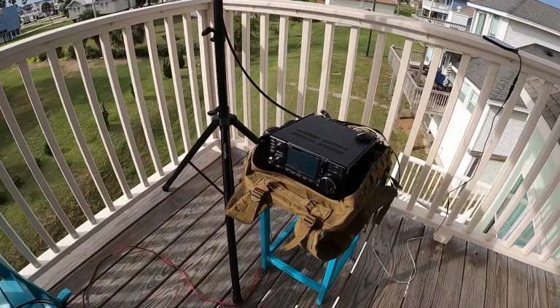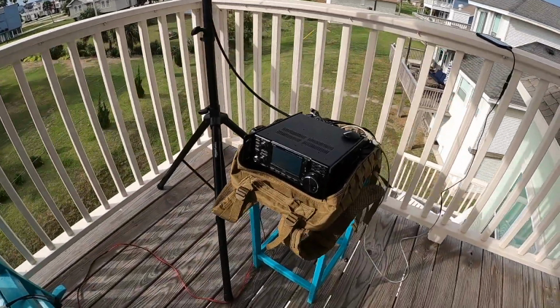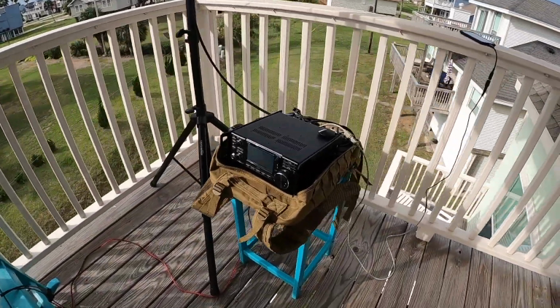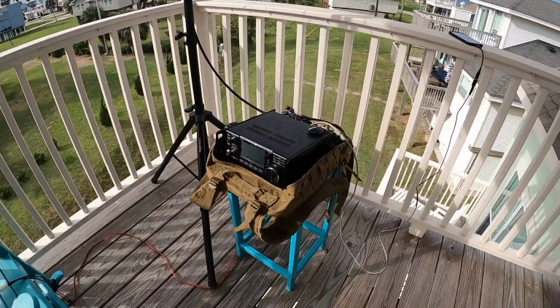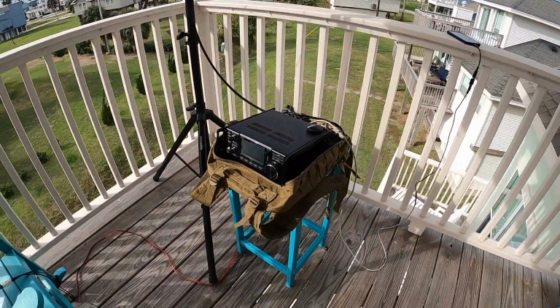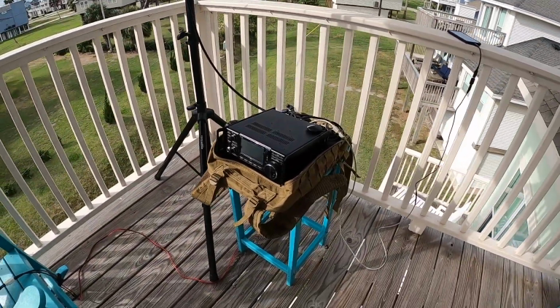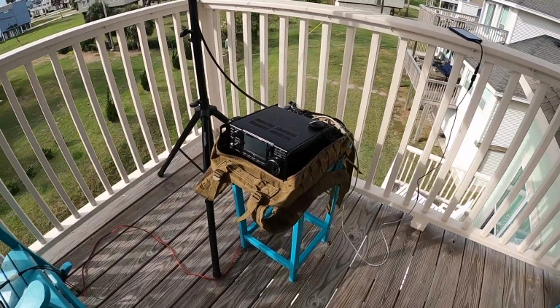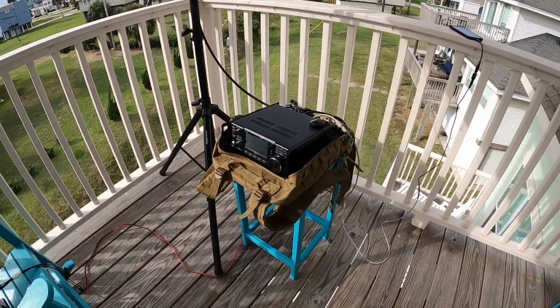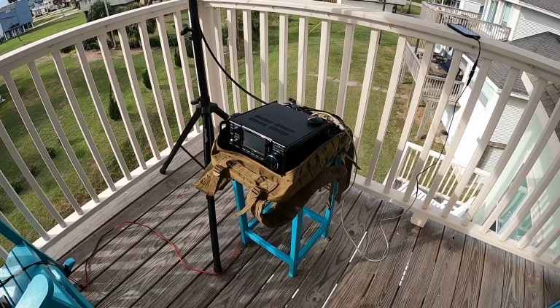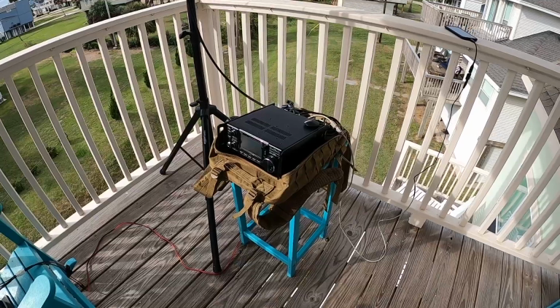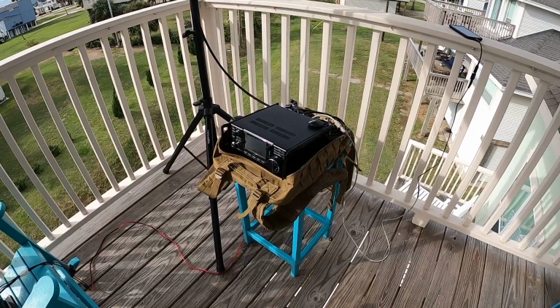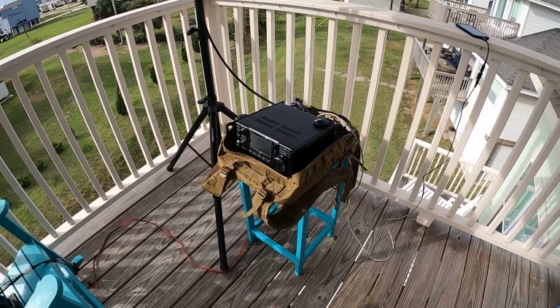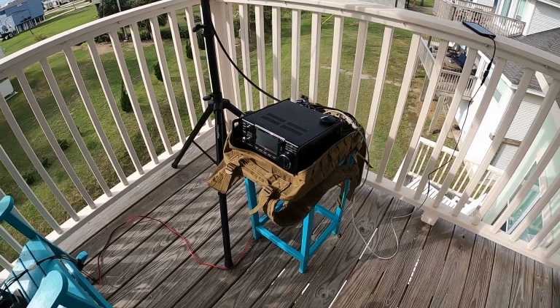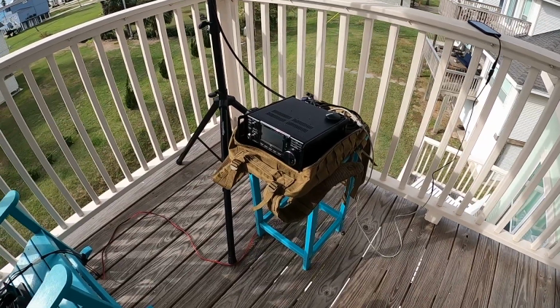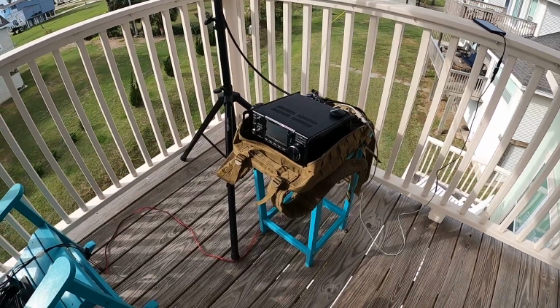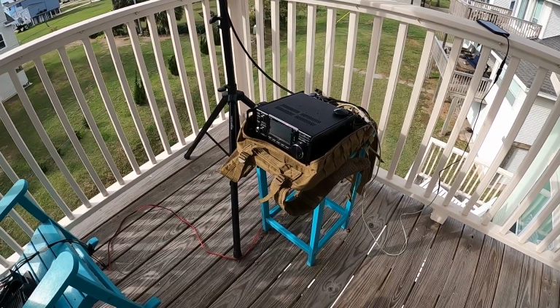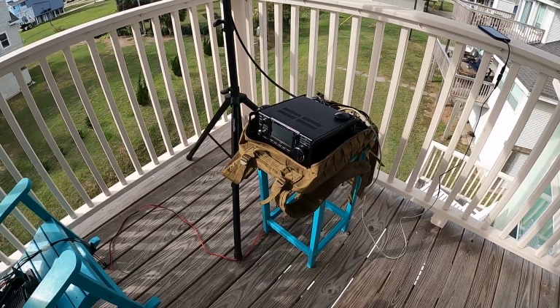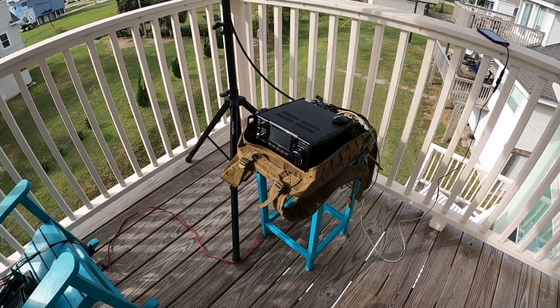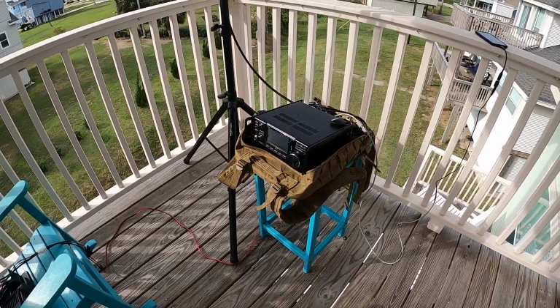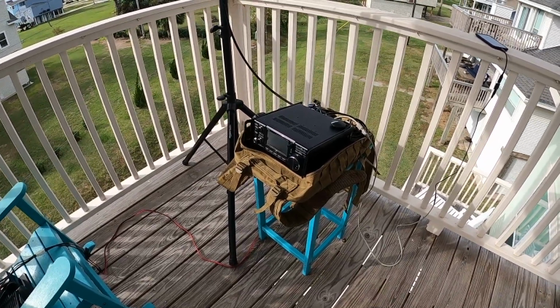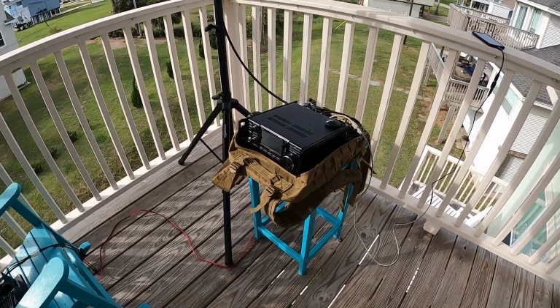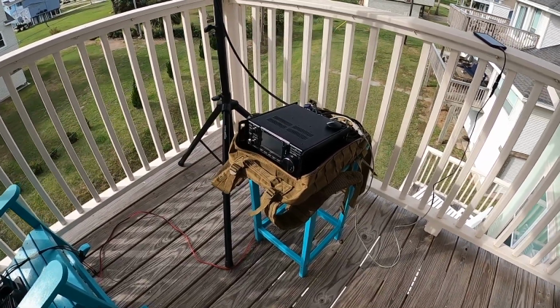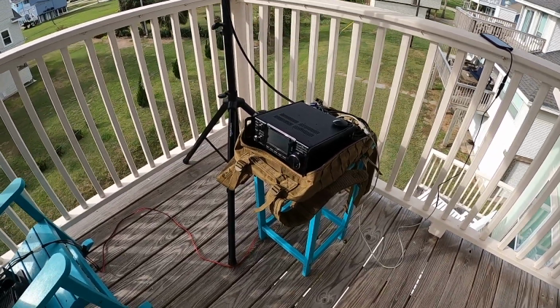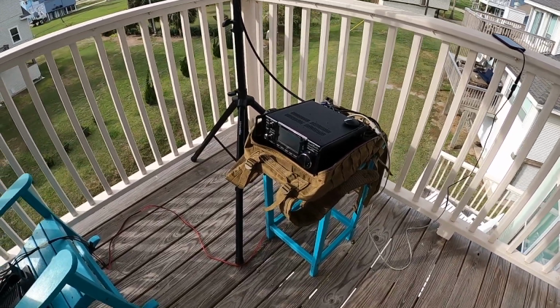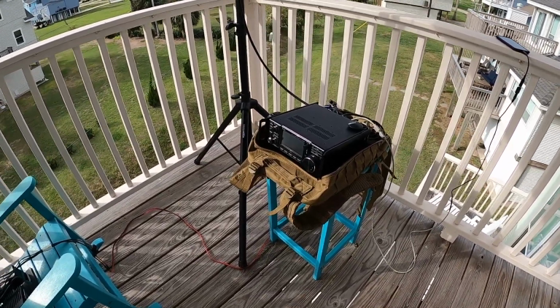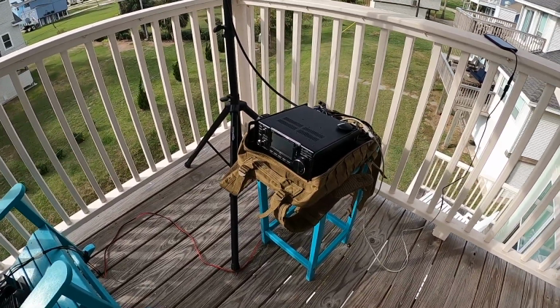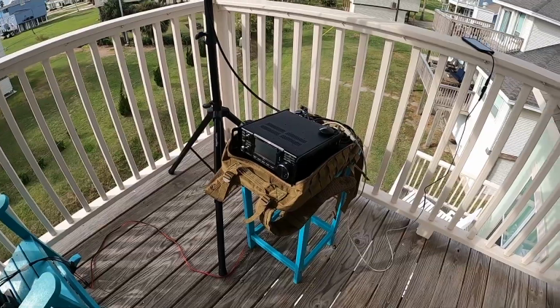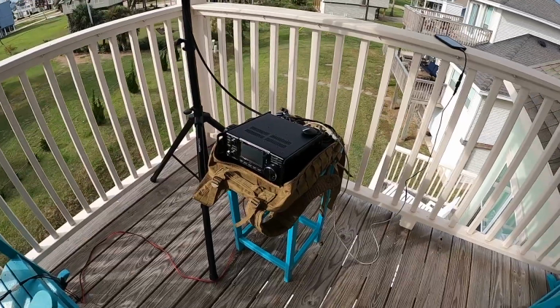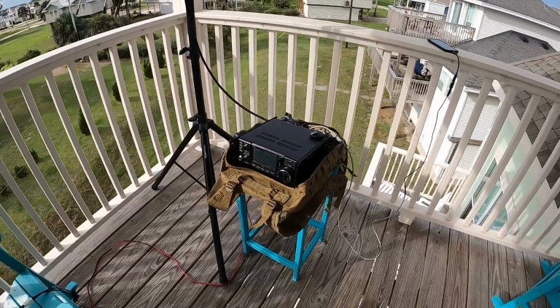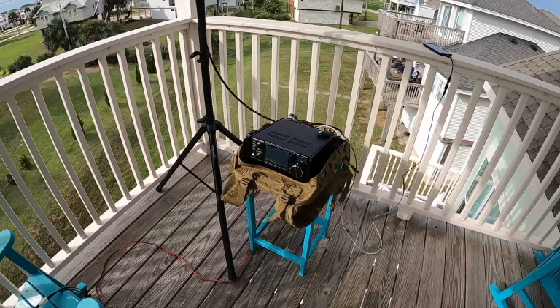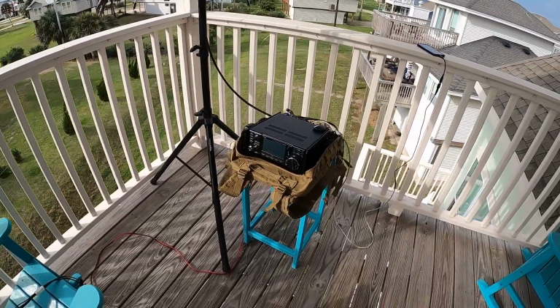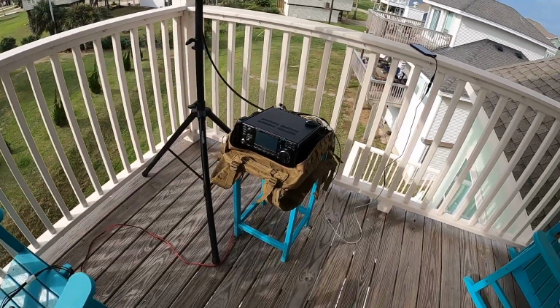Today we're going to attempt to decode some images off the International Space Station via the Slow Scan TV protocol — or mode, or whatever you want to call it.